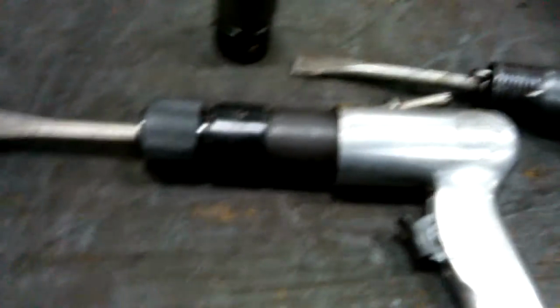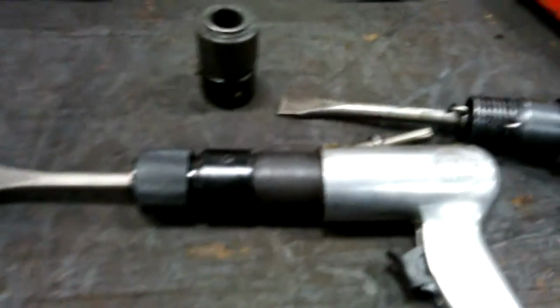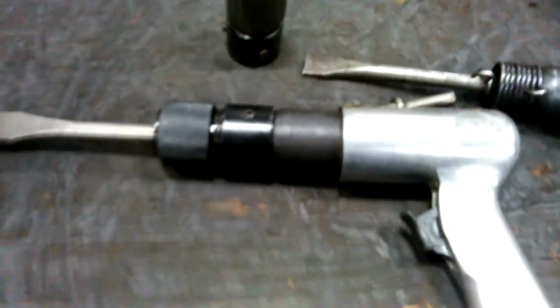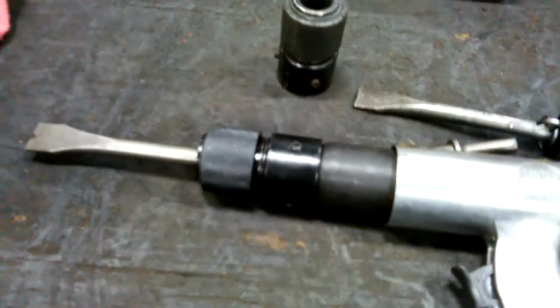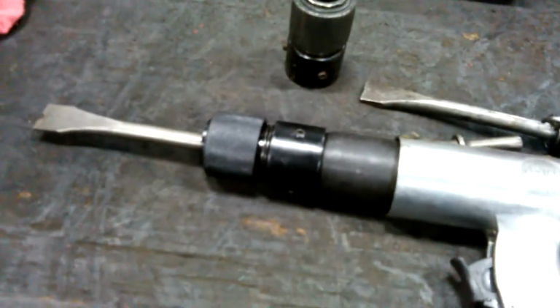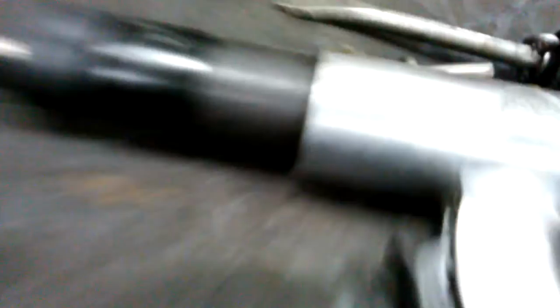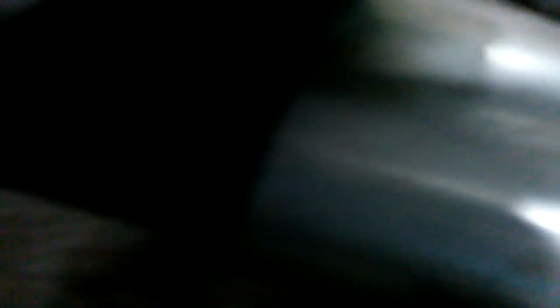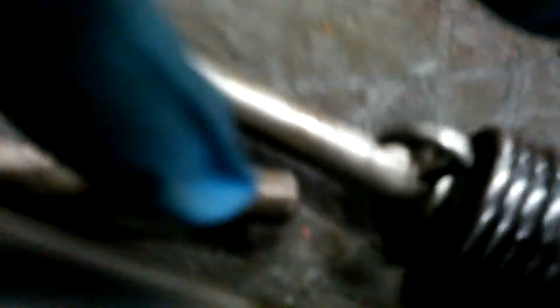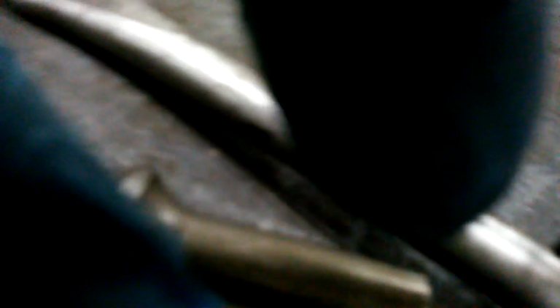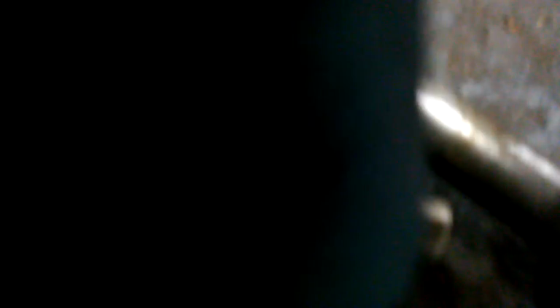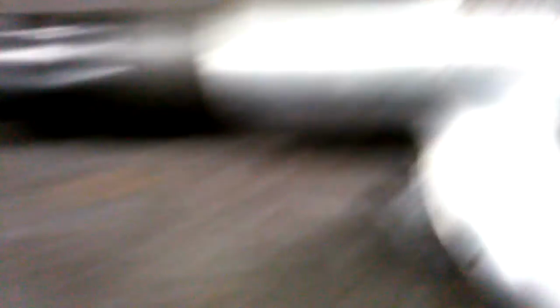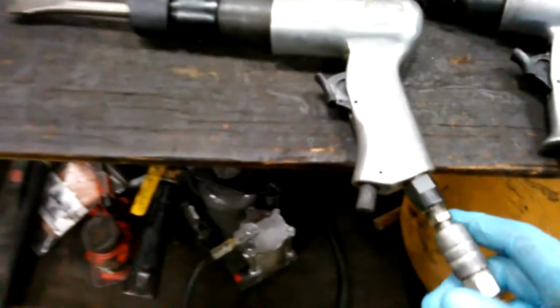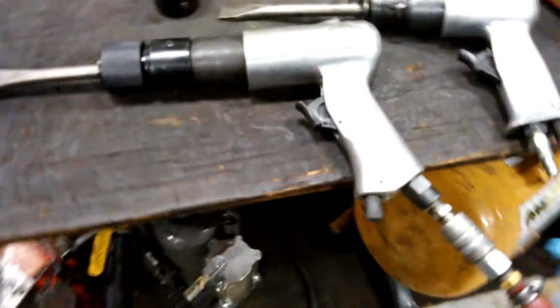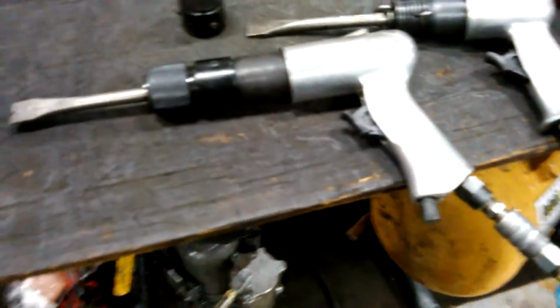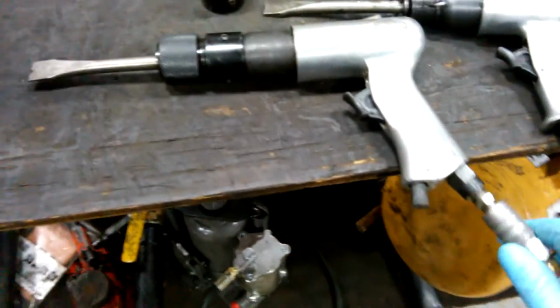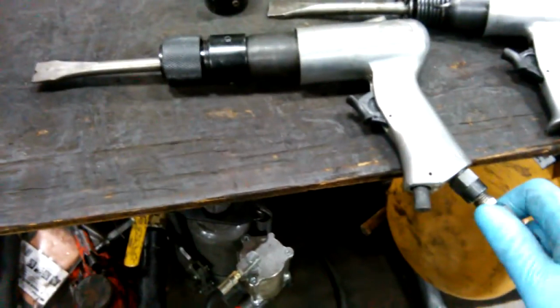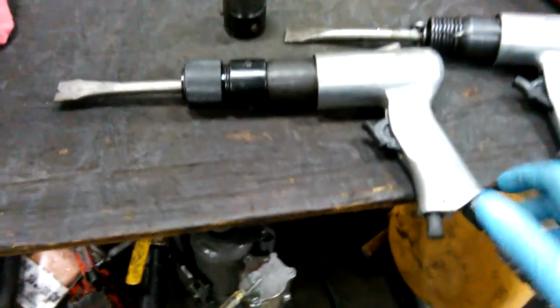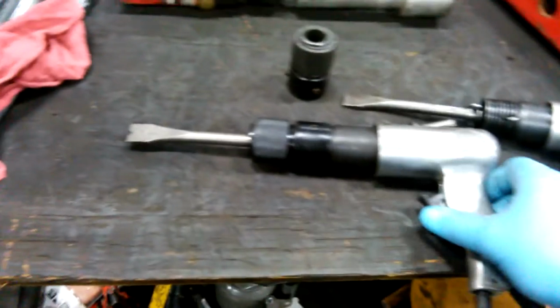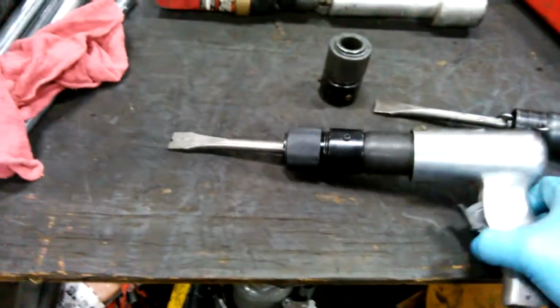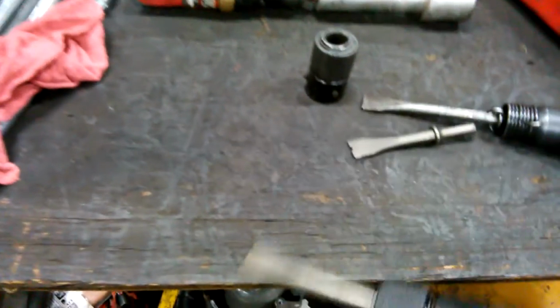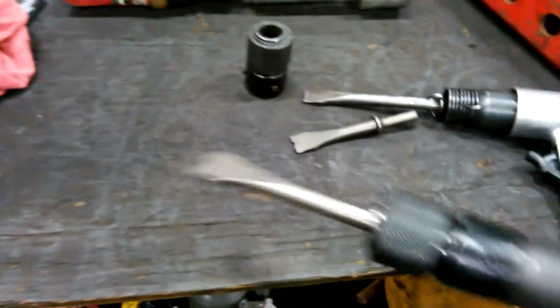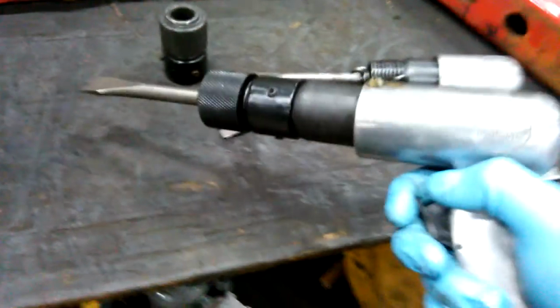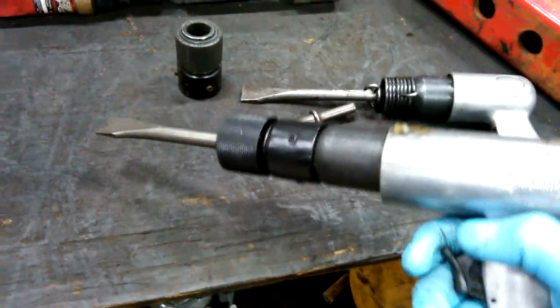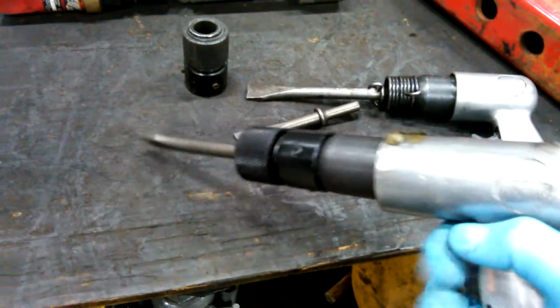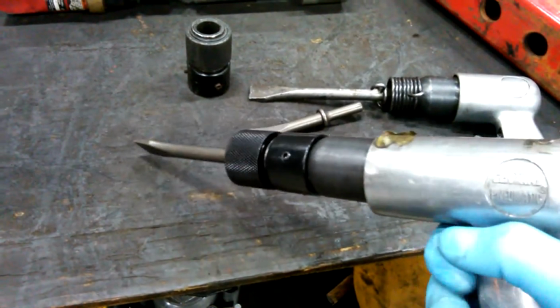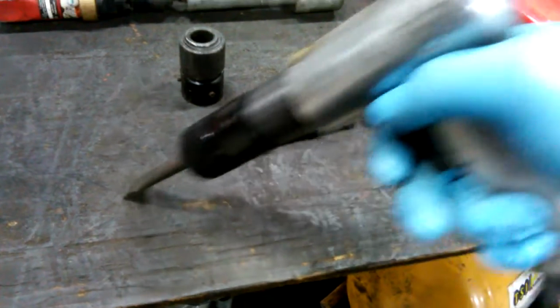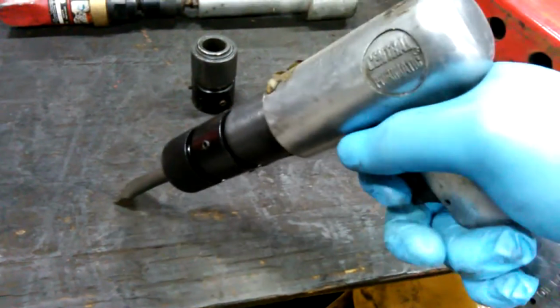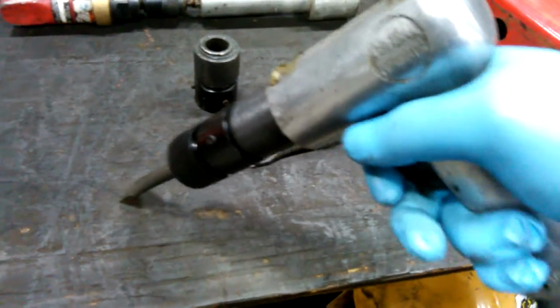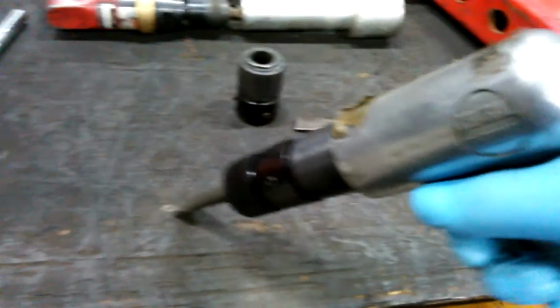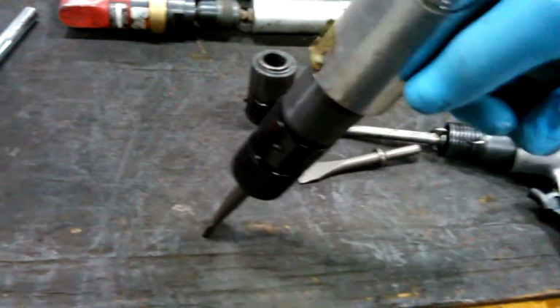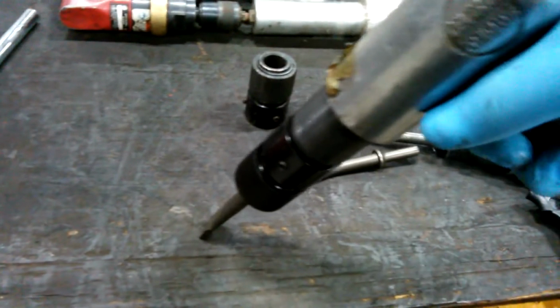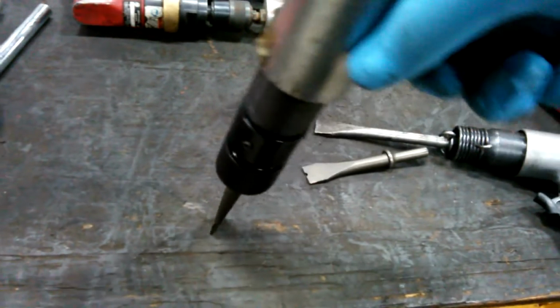Let me plug it in and show you what we've got going on. There's a little leakage going on here, which is the idea, and I'm just drilling the chisel over here.